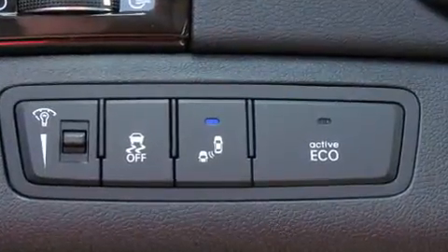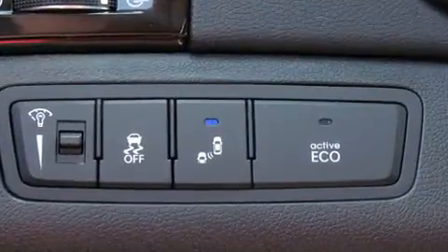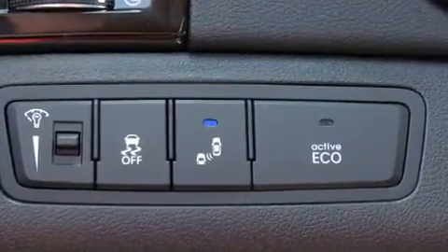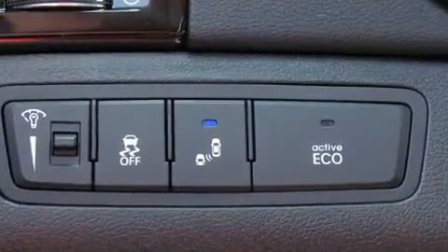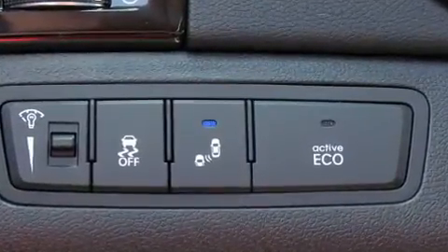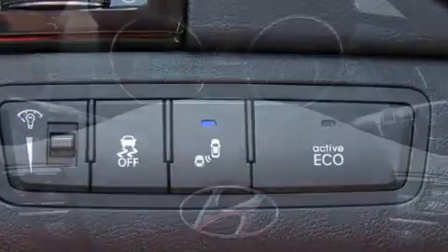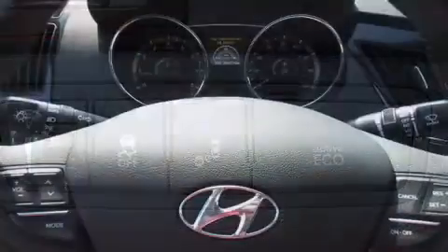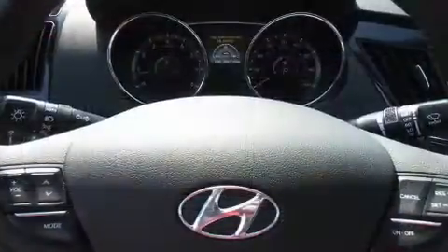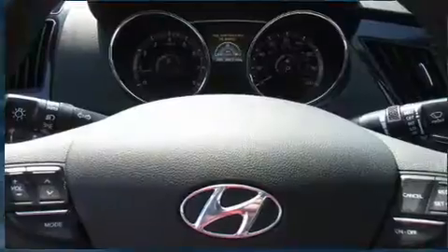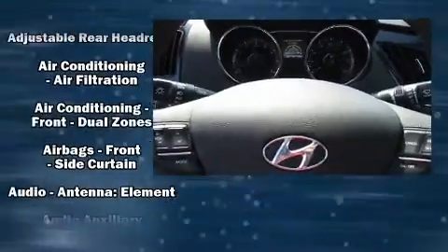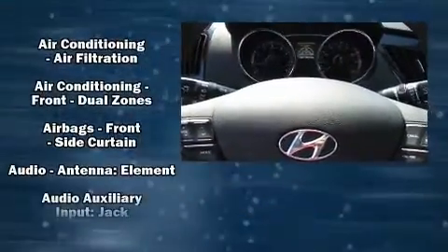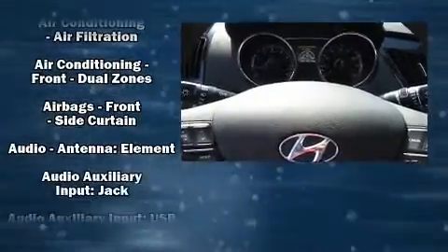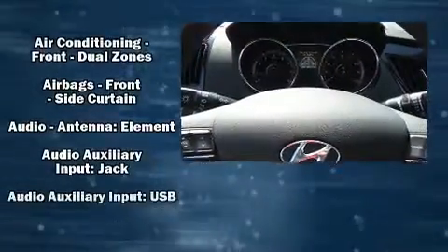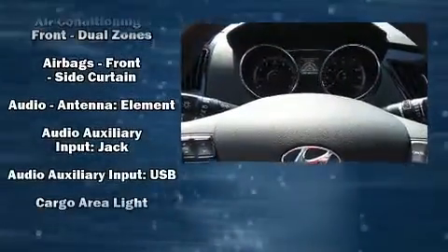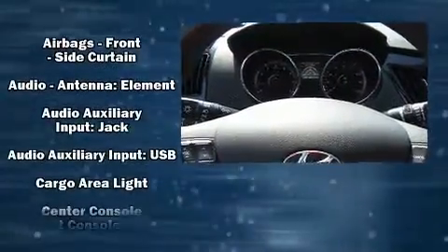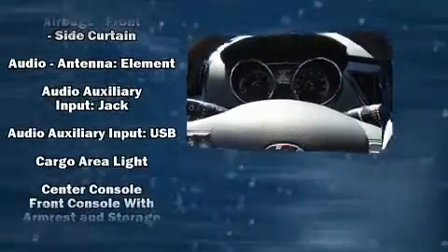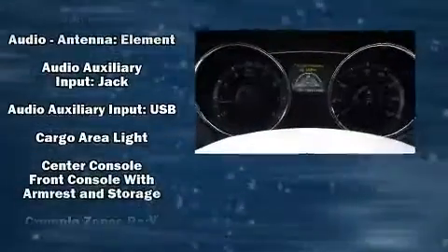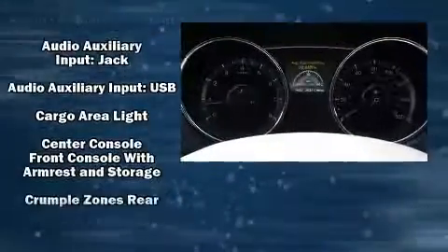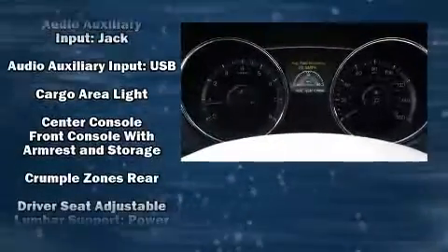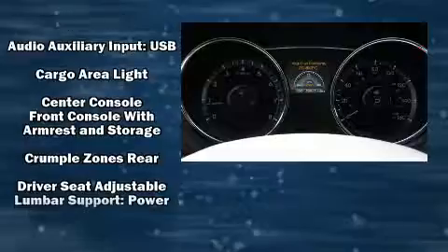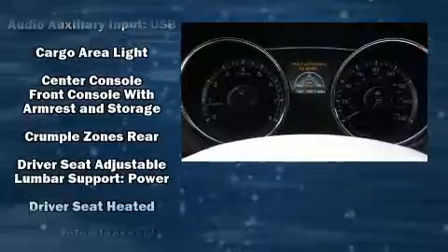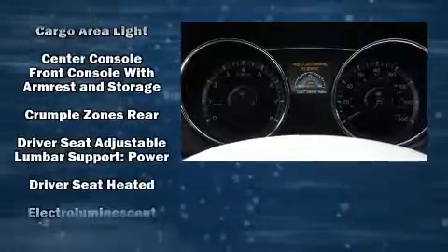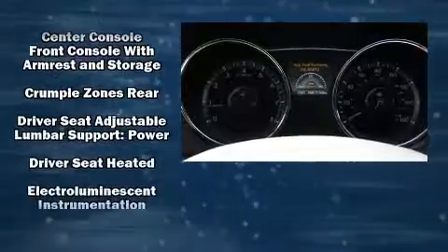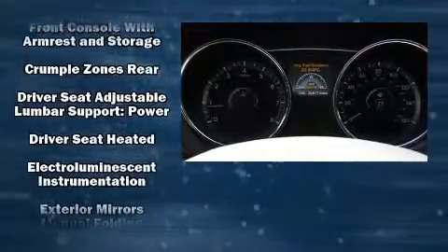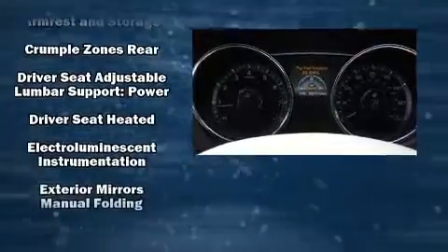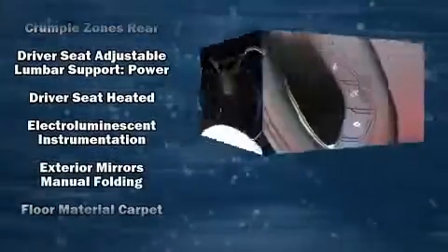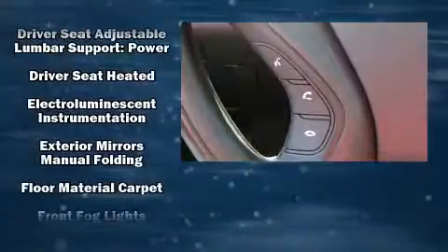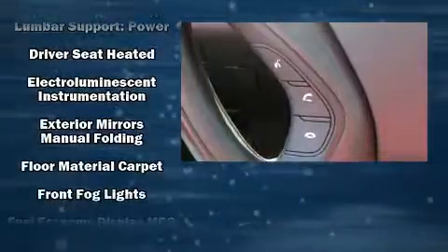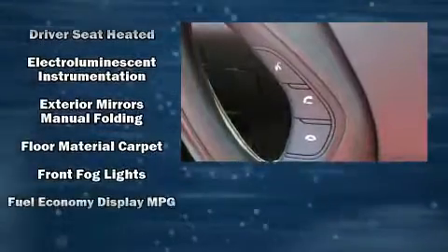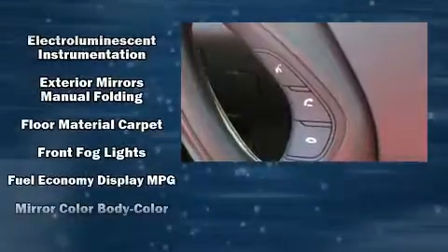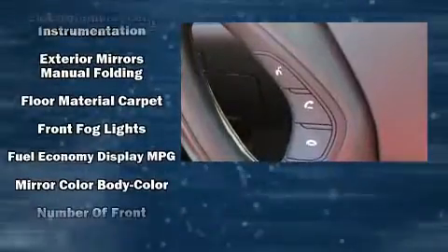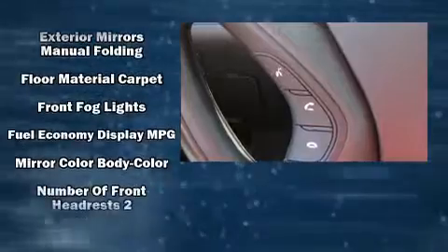Passengers are protected by various safety and security features including dual front impact airbags with occupant sensing airbag, head curtain airbags, a panic alarm, an emergency communication system, and four-wheel disc brakes with ABS.